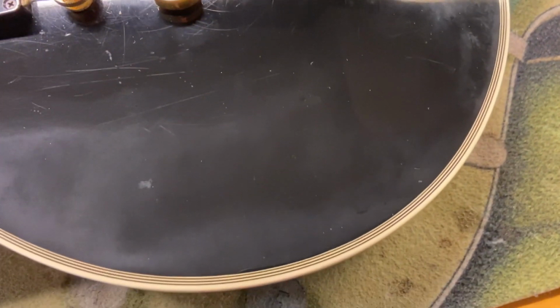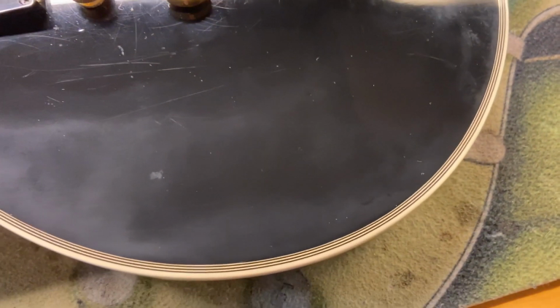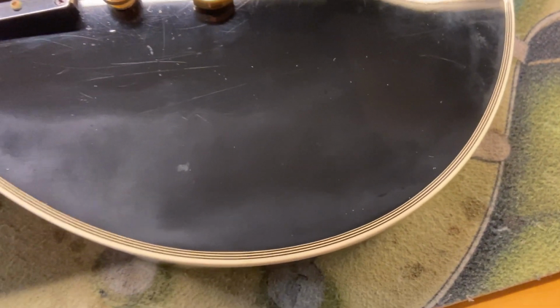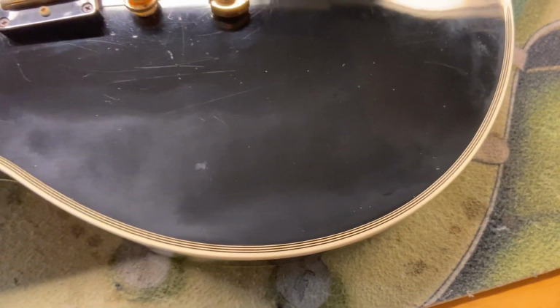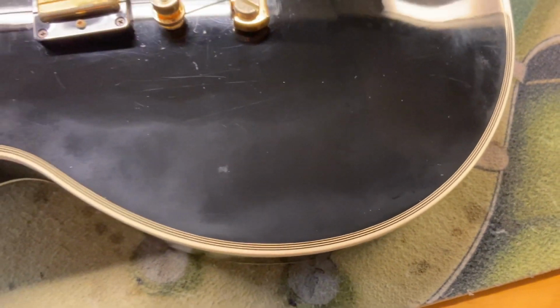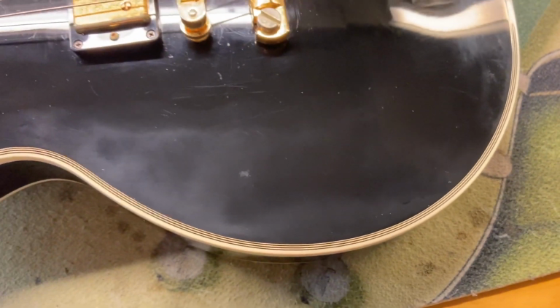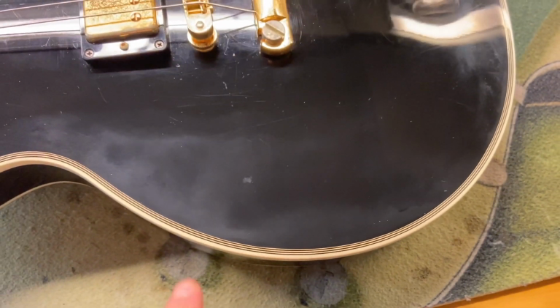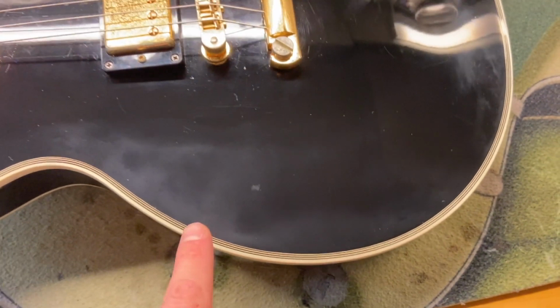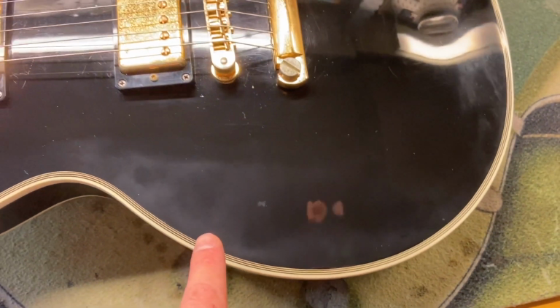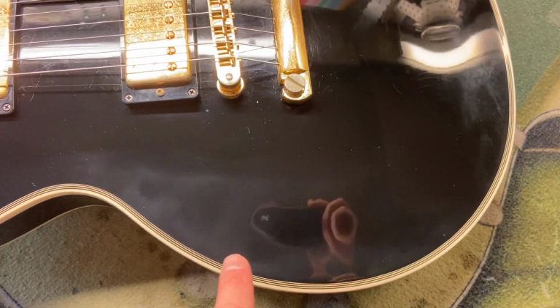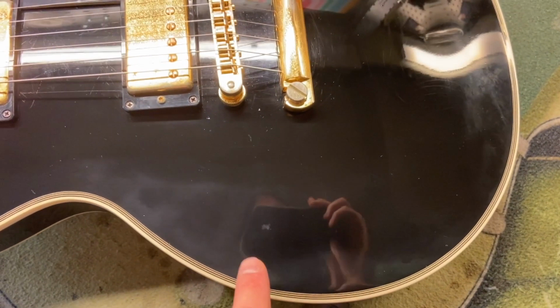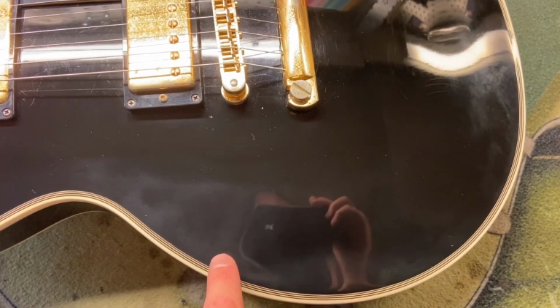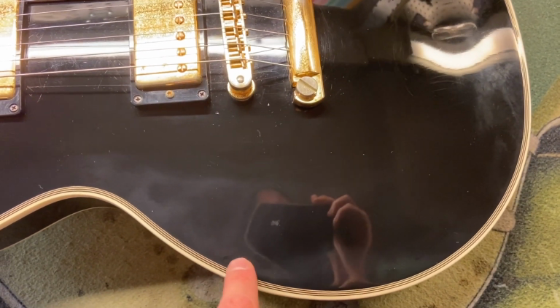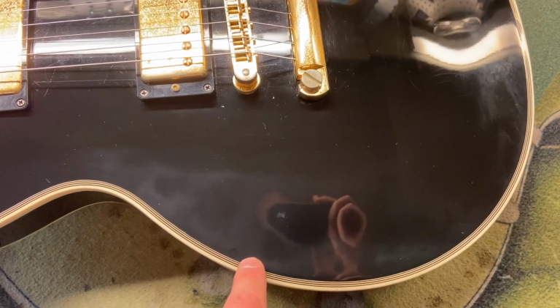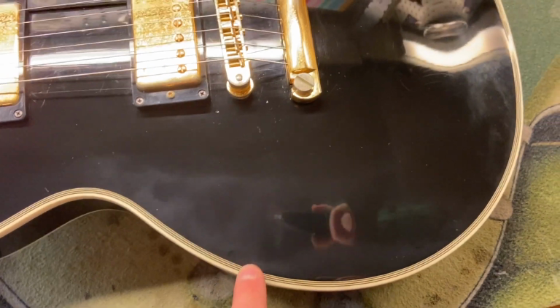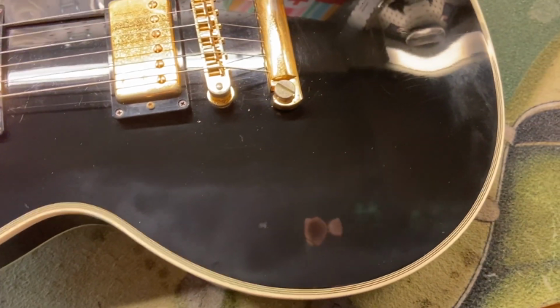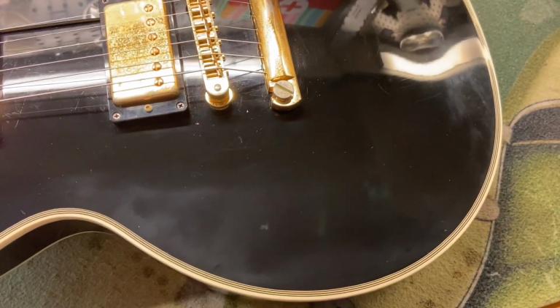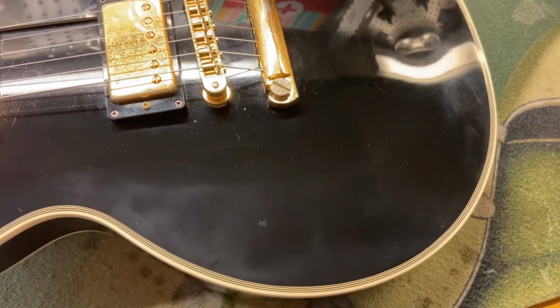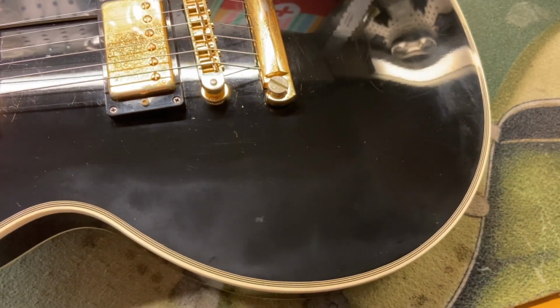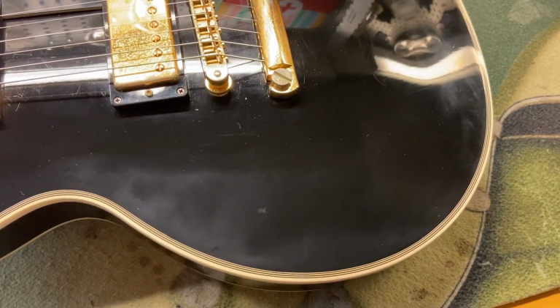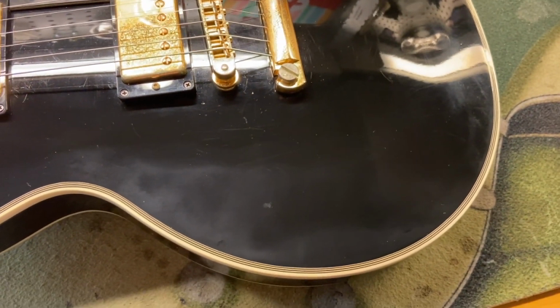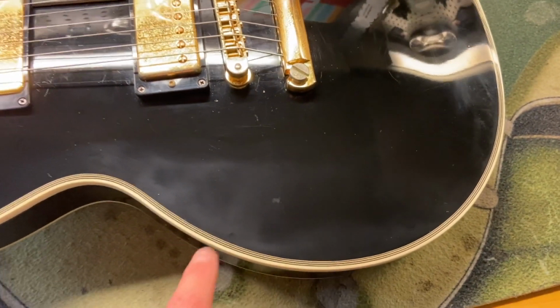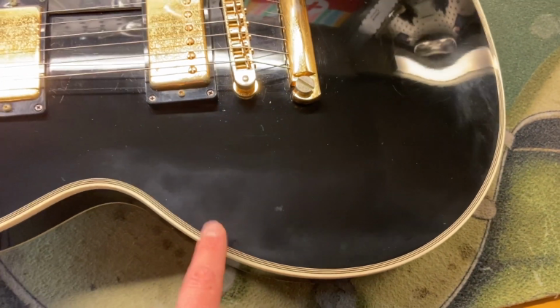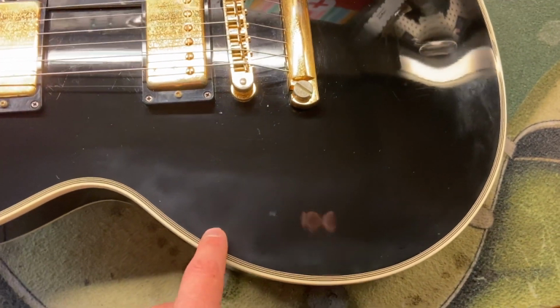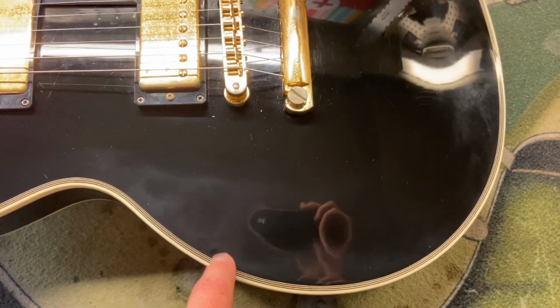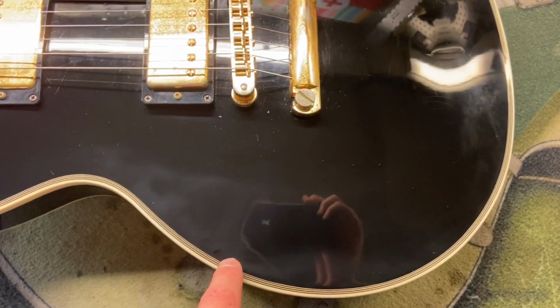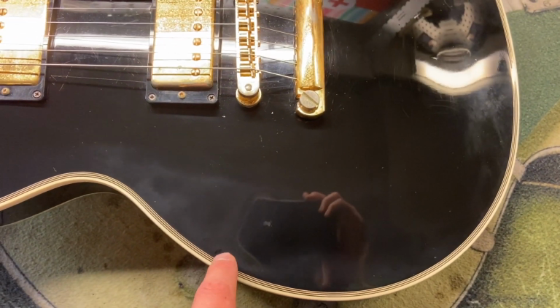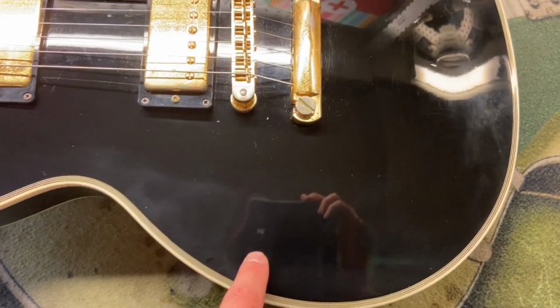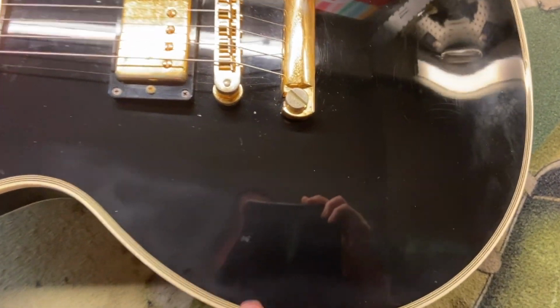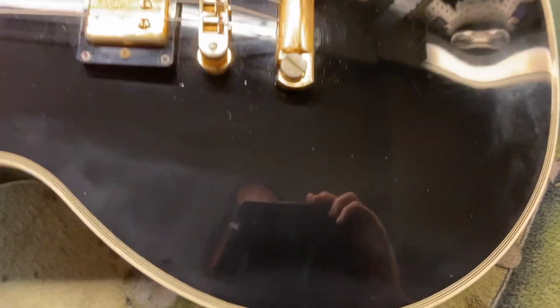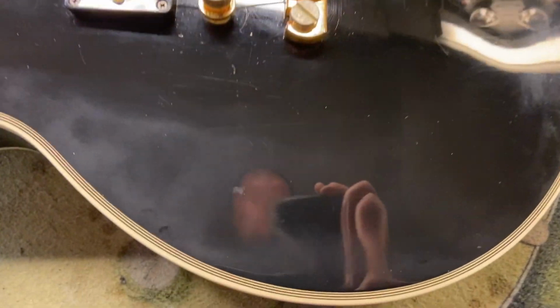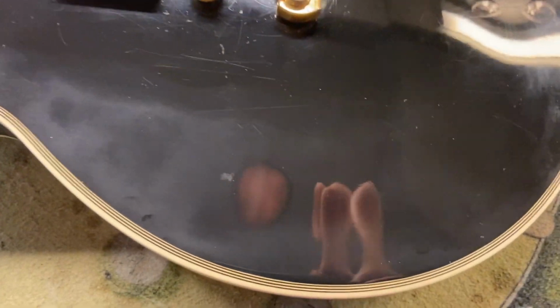You can see where some of the black is a little cloudy. If you get at the right angle you can see it a little bit better, but it's just a little bit cloudy there.